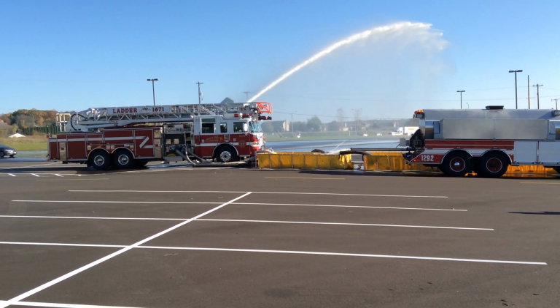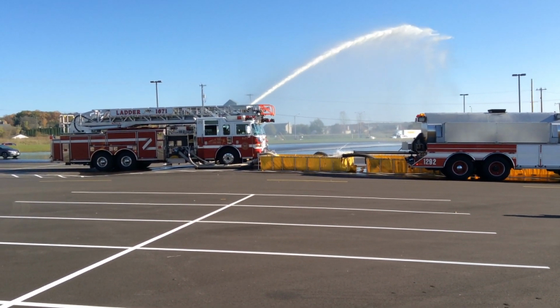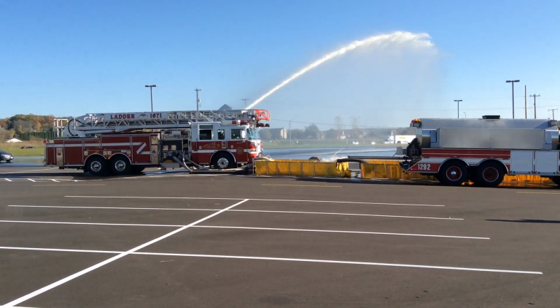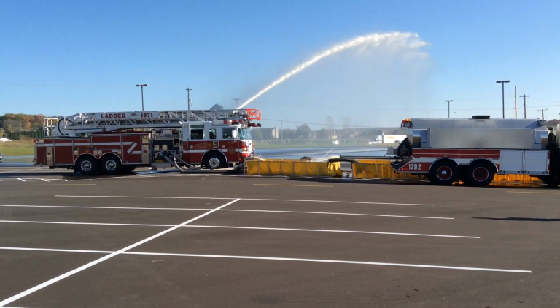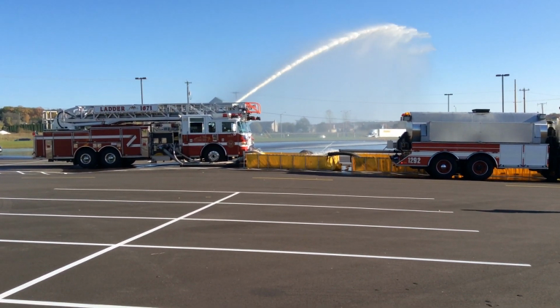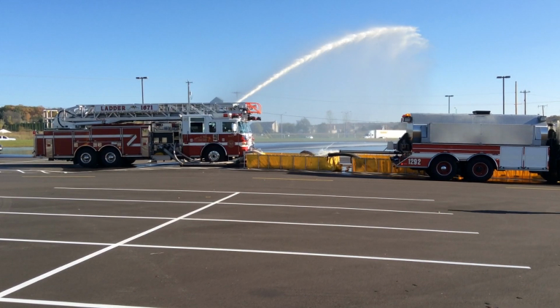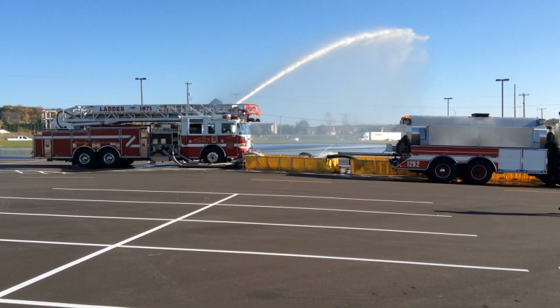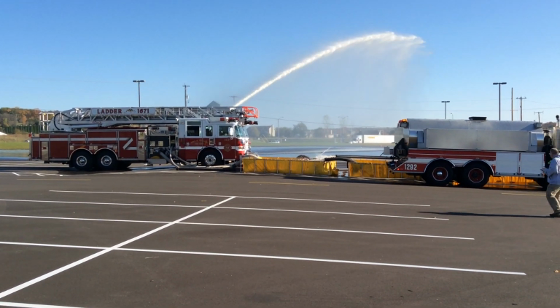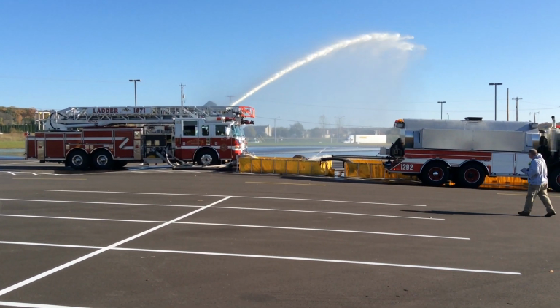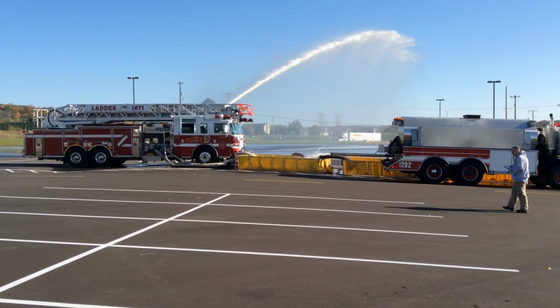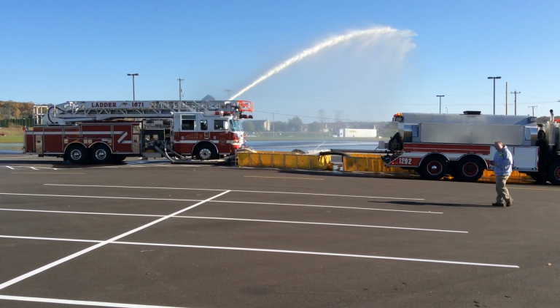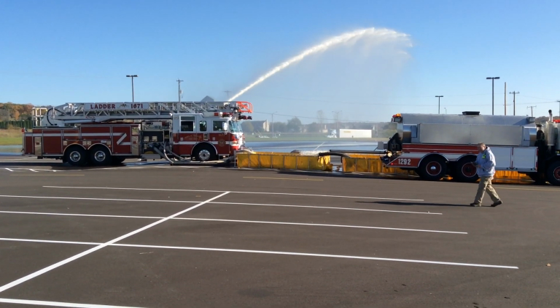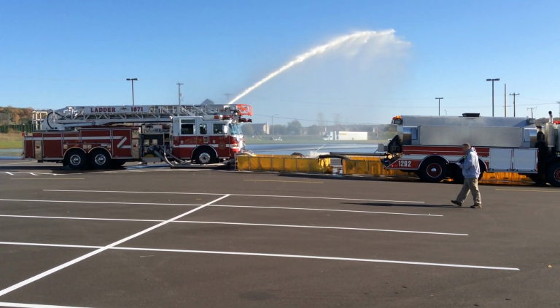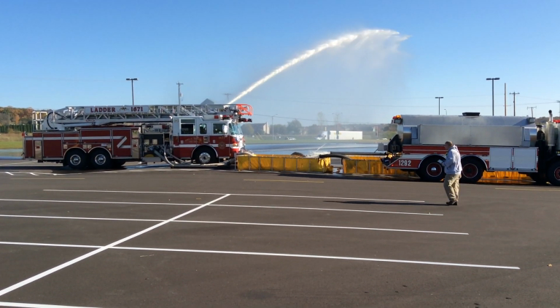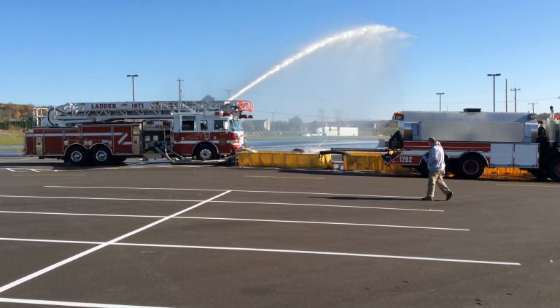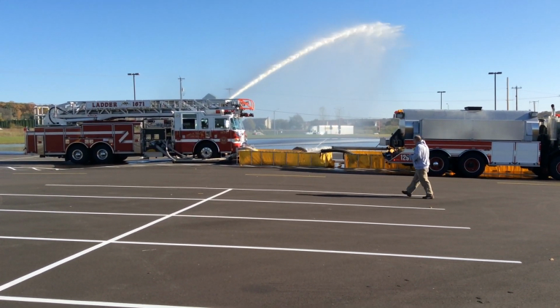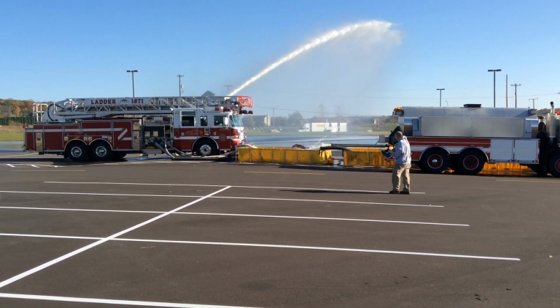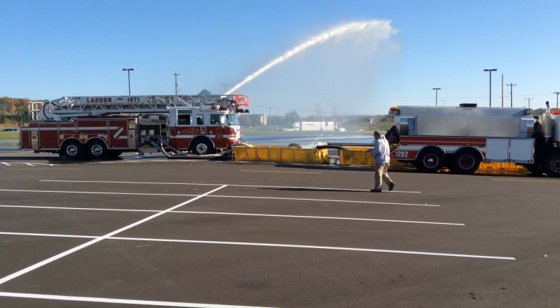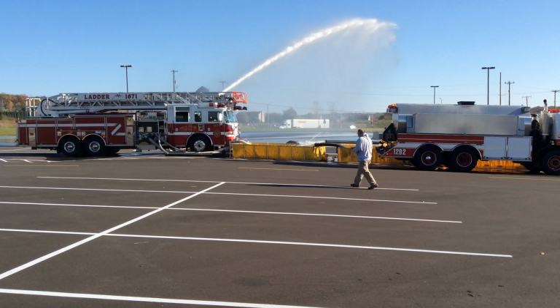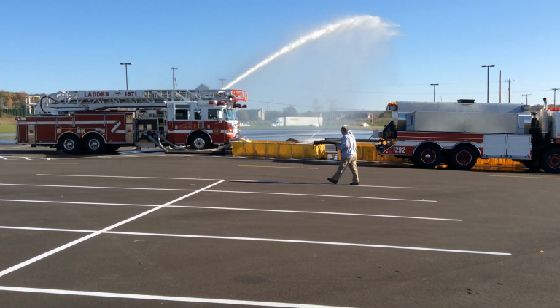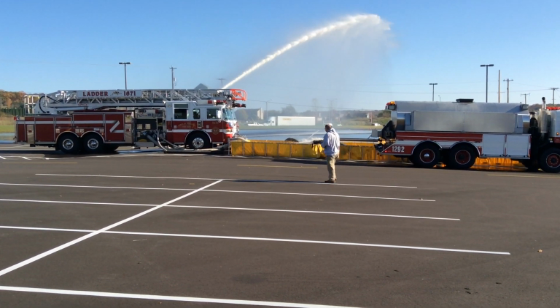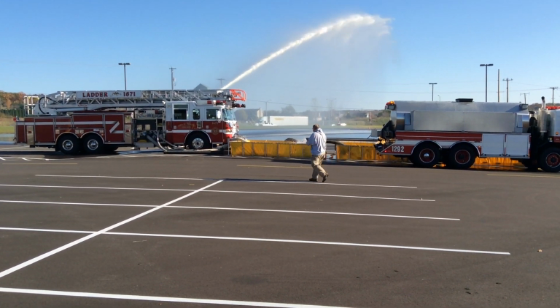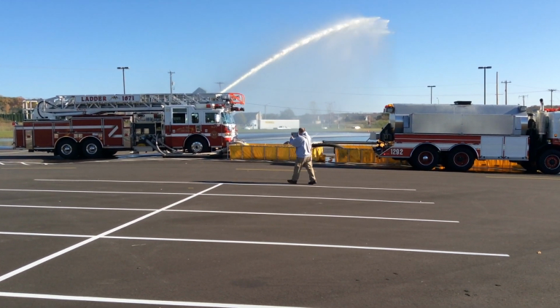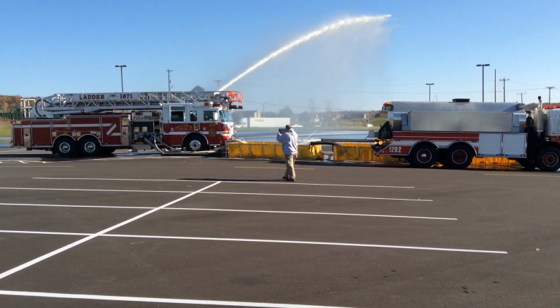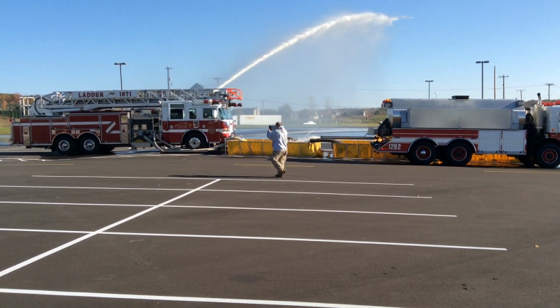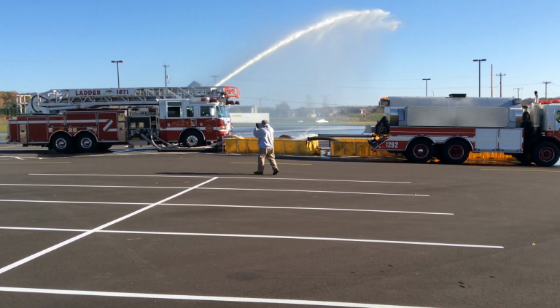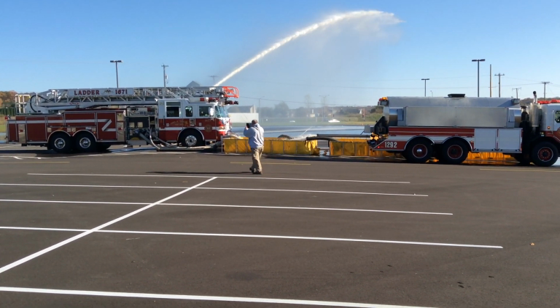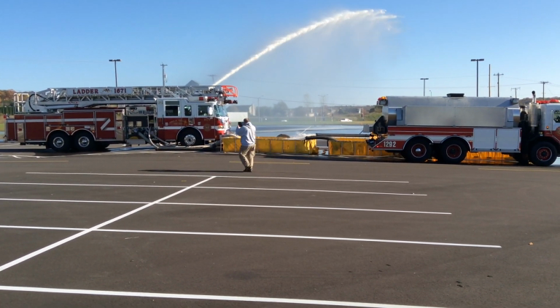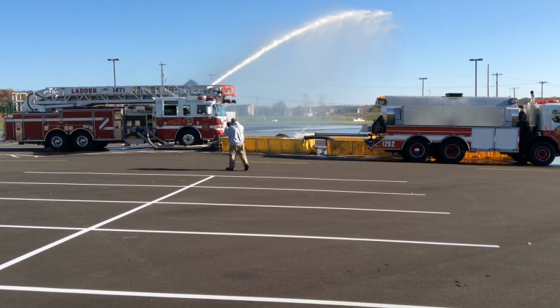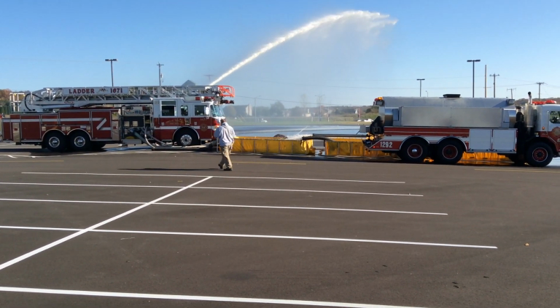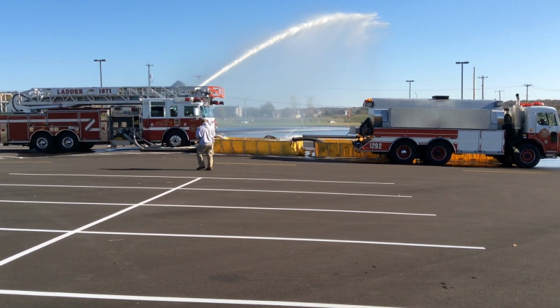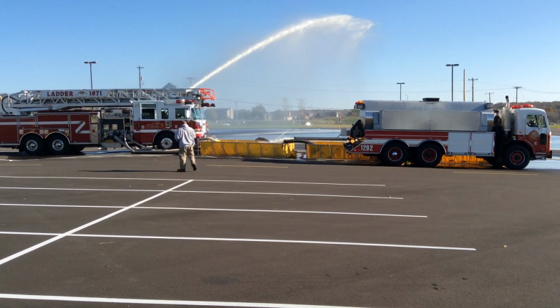The water flow was interrupted for about a minute and a half, two minutes, while that happened. Otherwise, there has never really been an interruption of flow. So it's been tight, really tight, but it's not been a major problem.